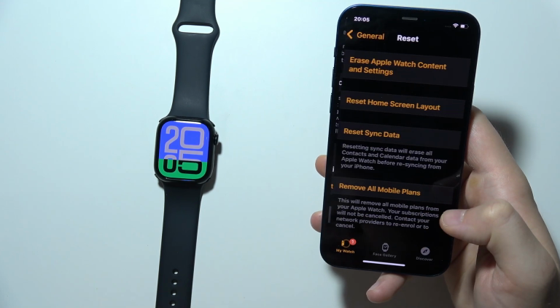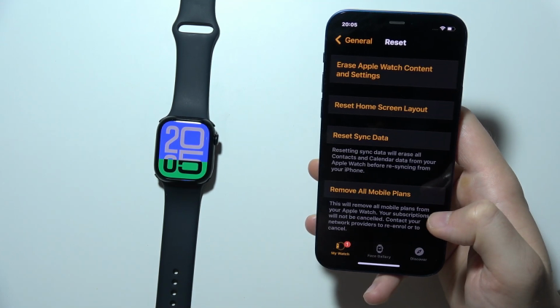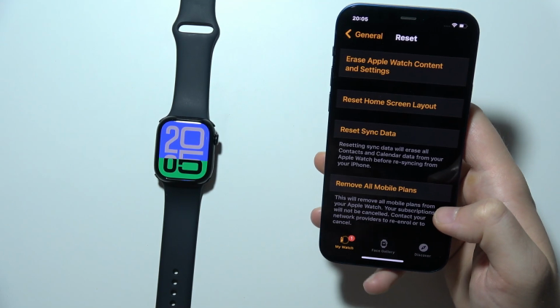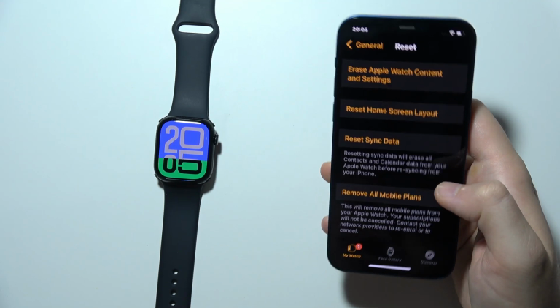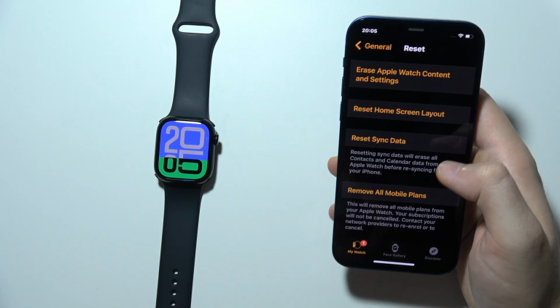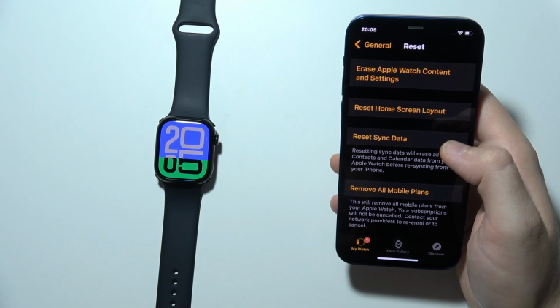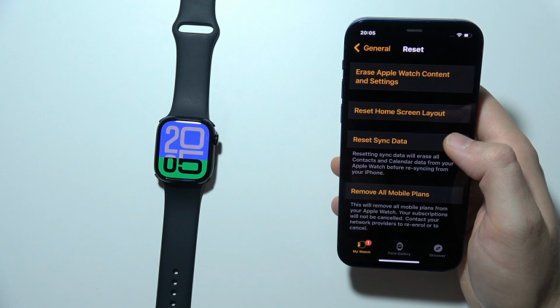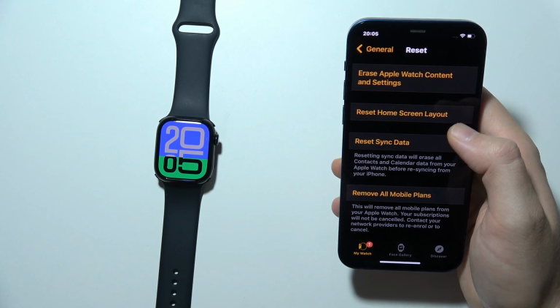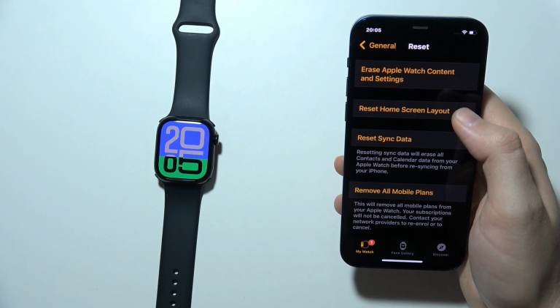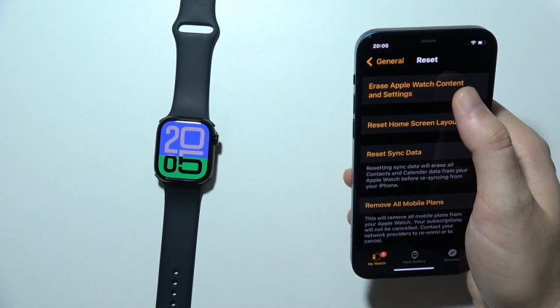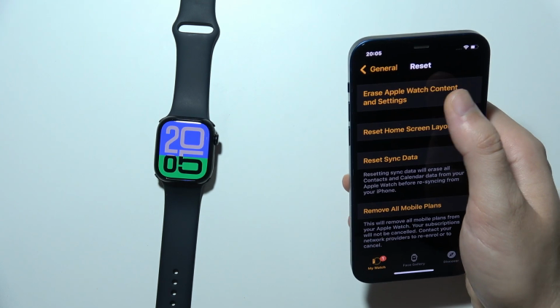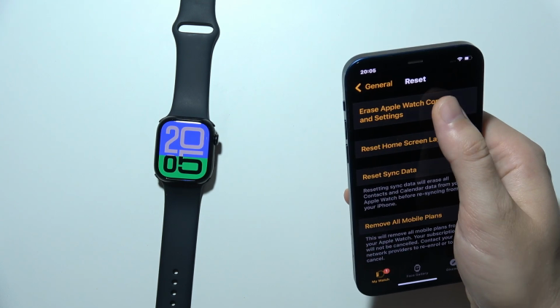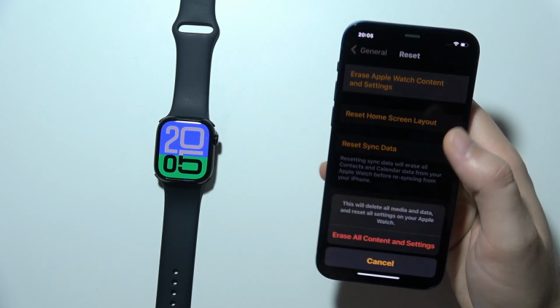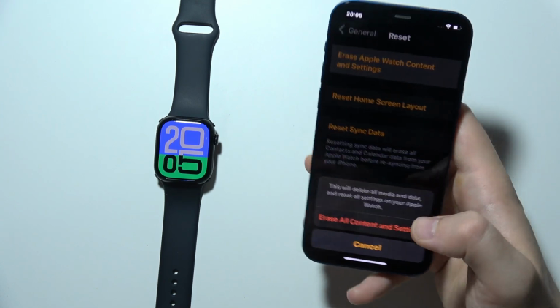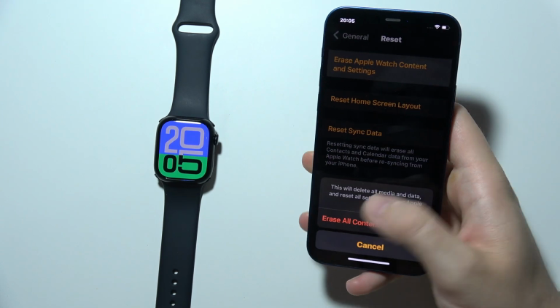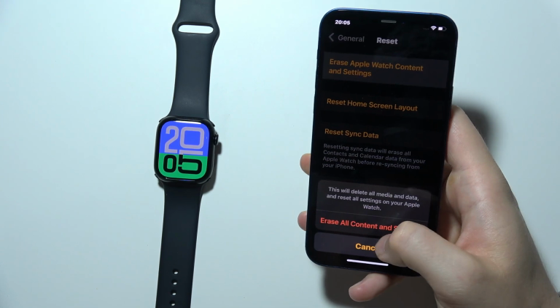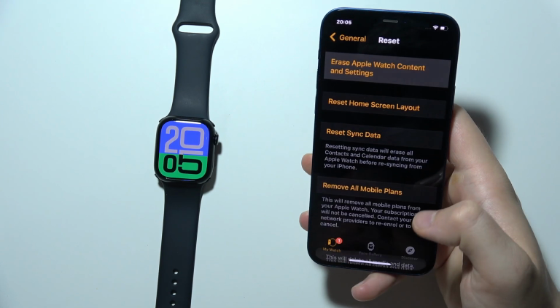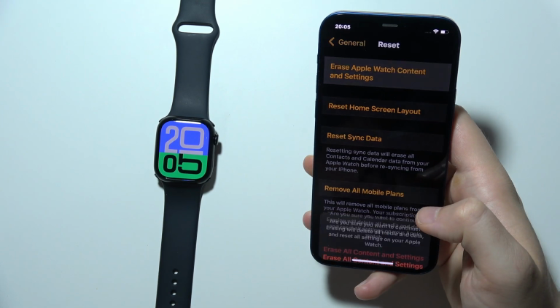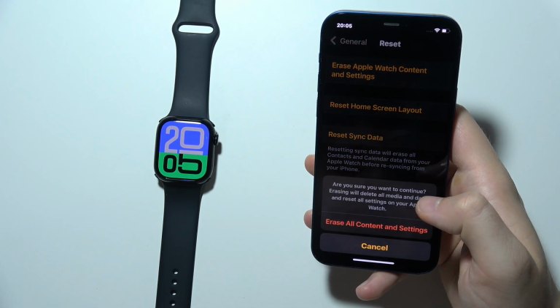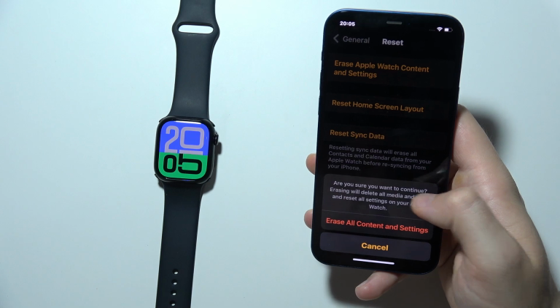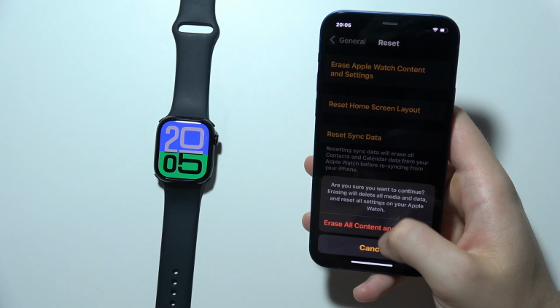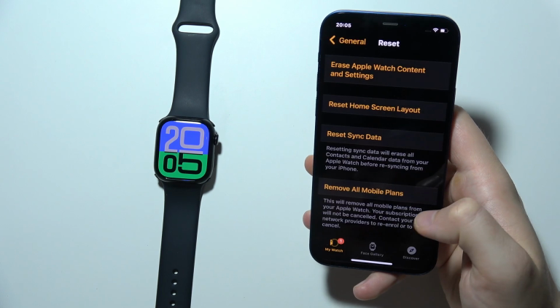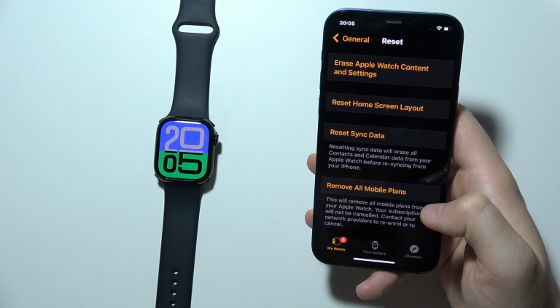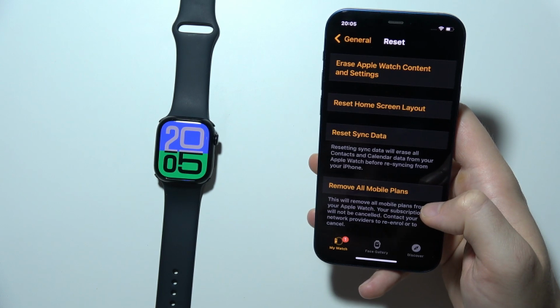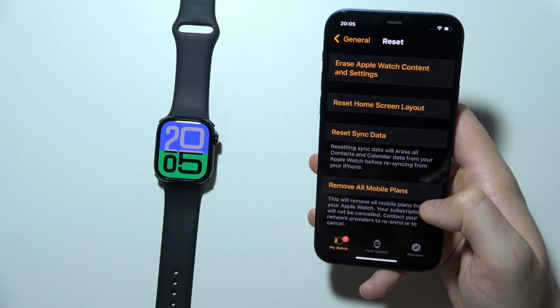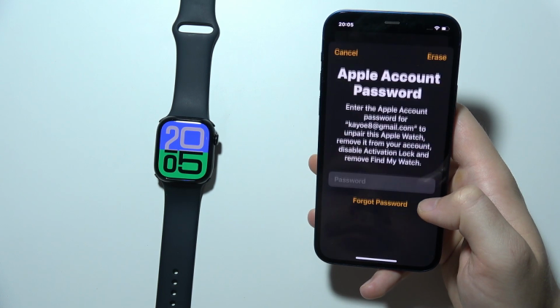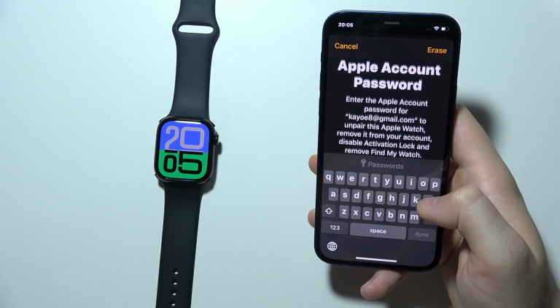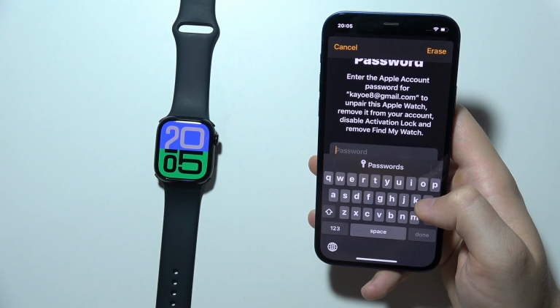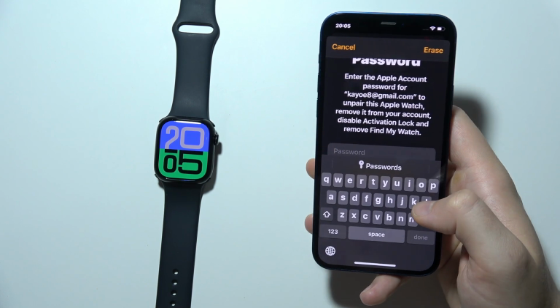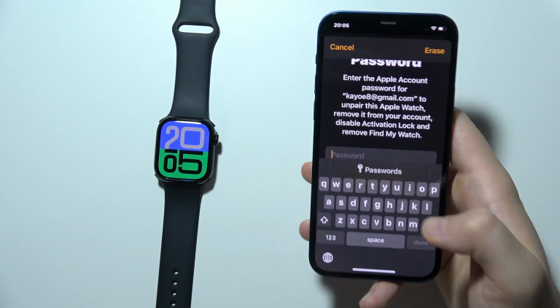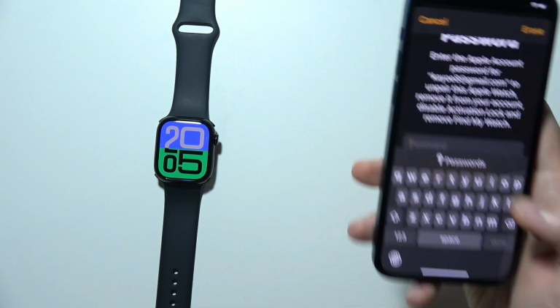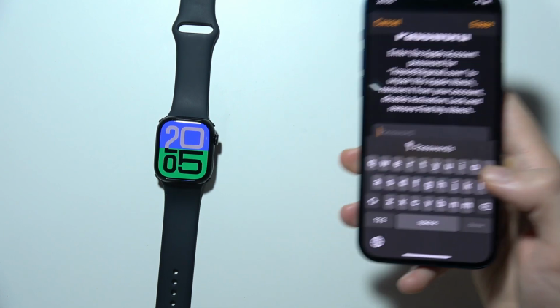Tap on it once and tap to reset Apple Watch content and settings. Now click to erase all content and settings, and do this one more time. Now we have to input the password.